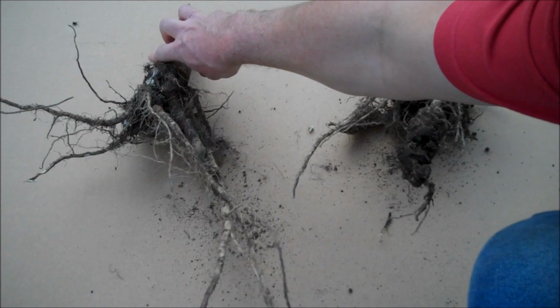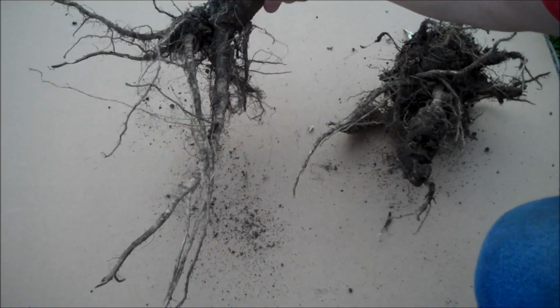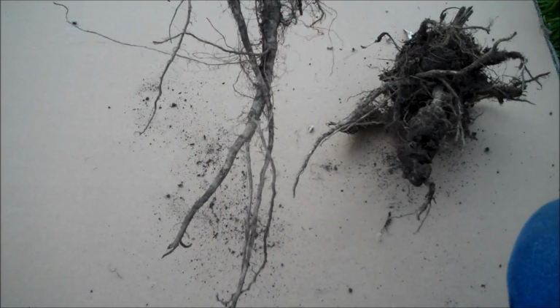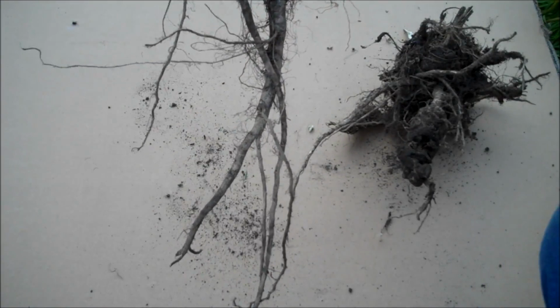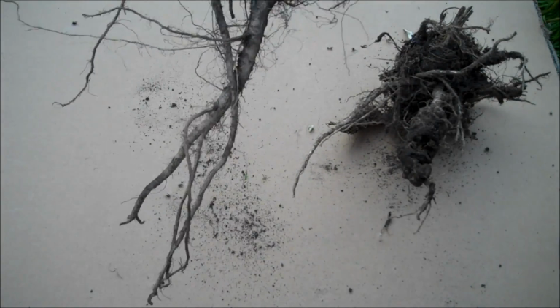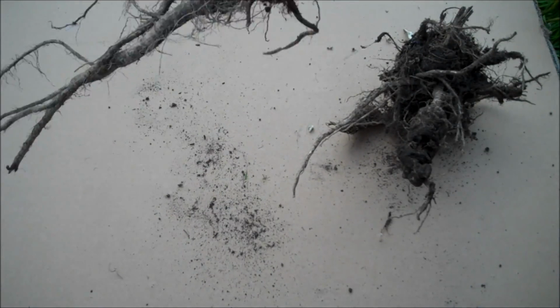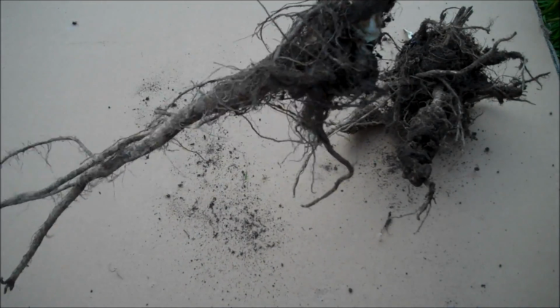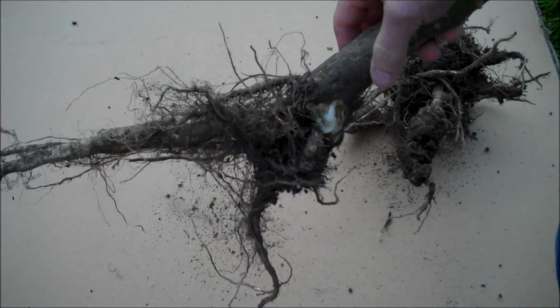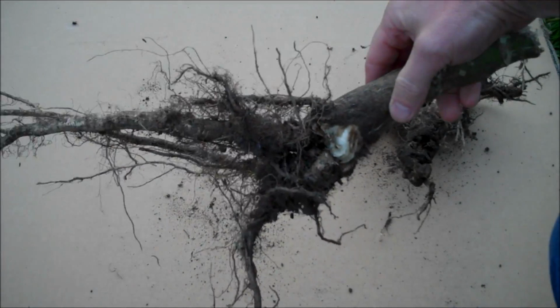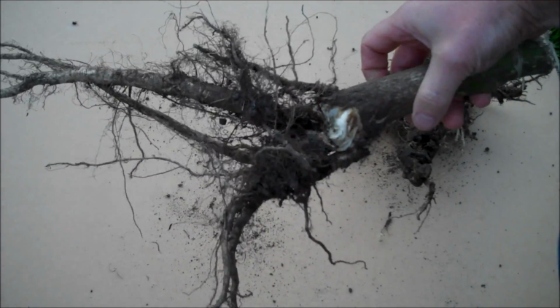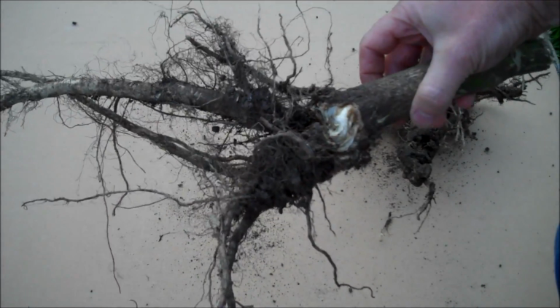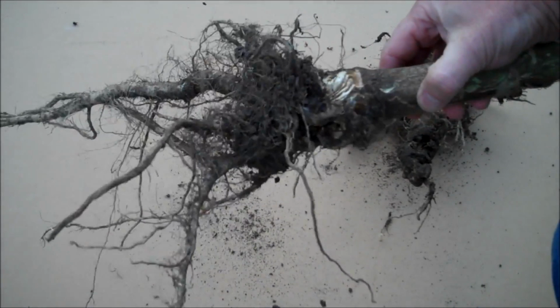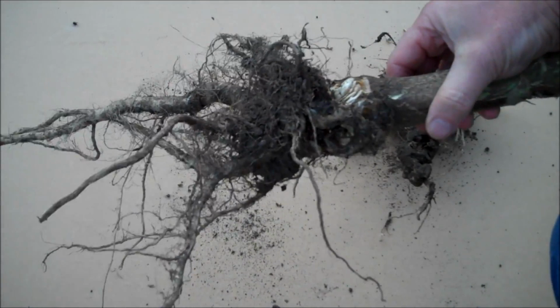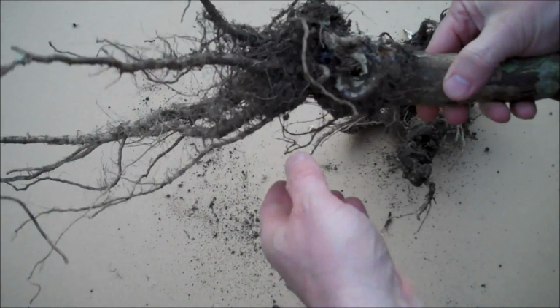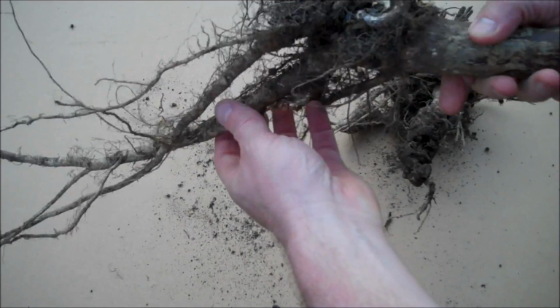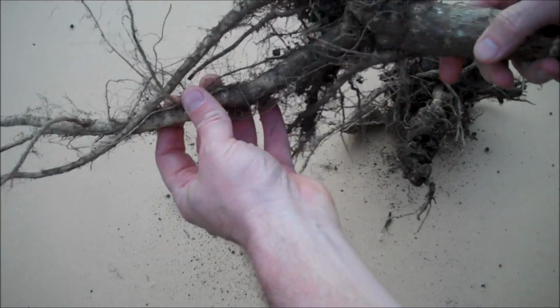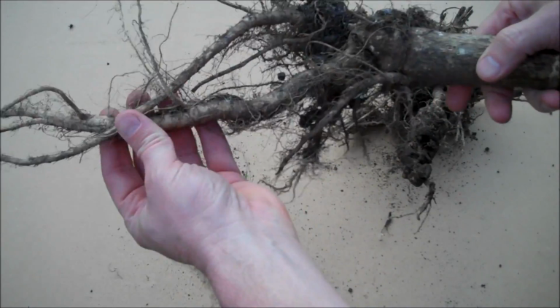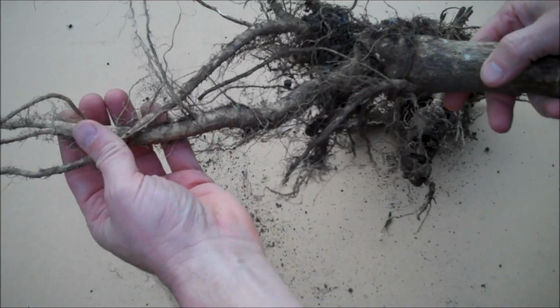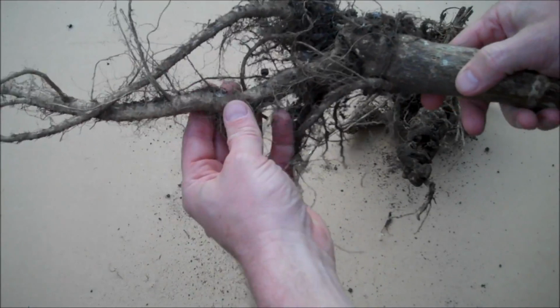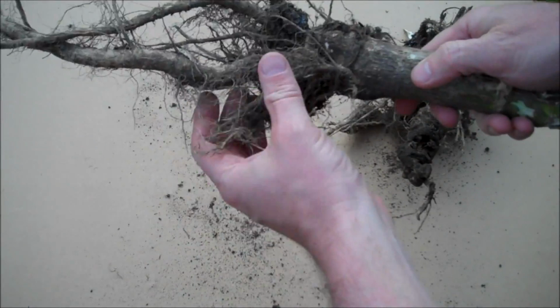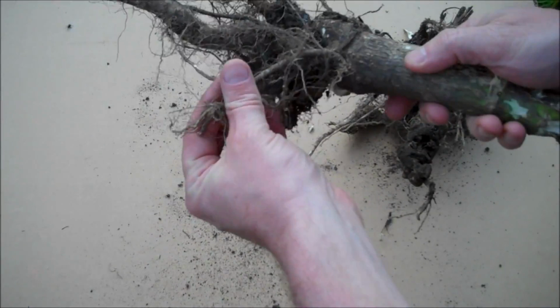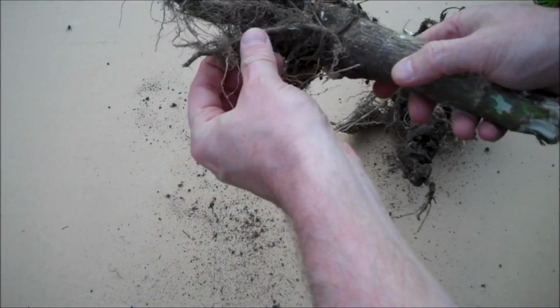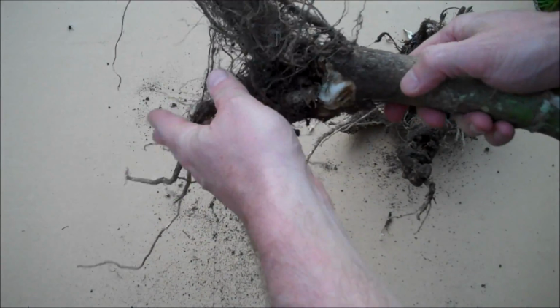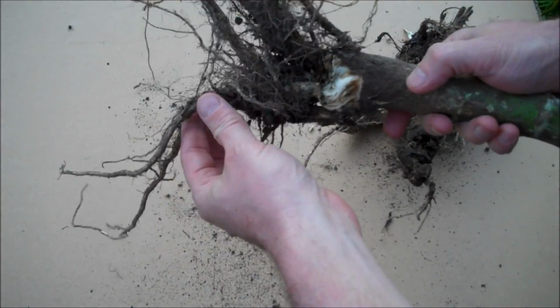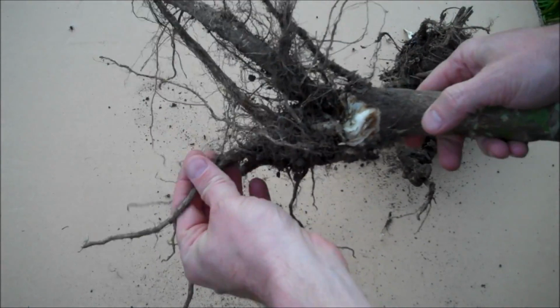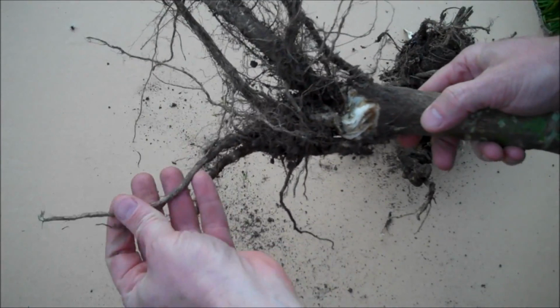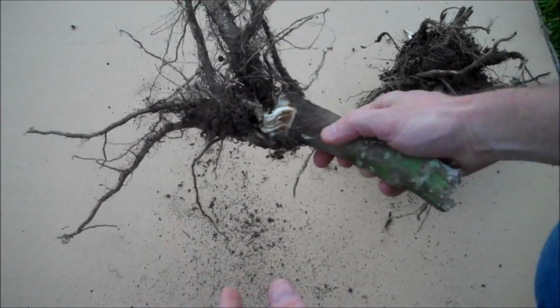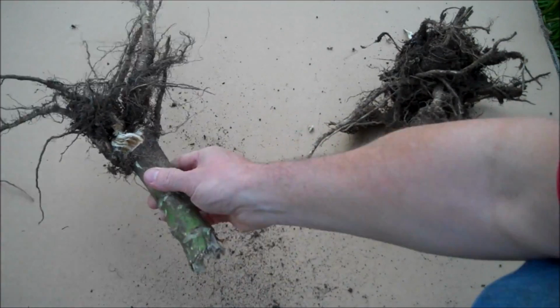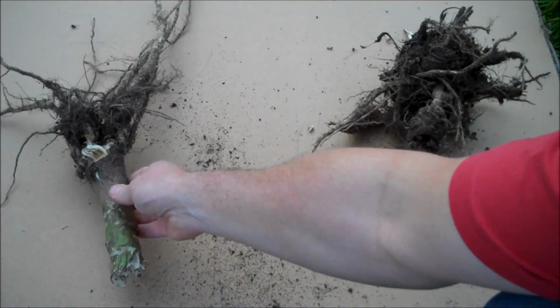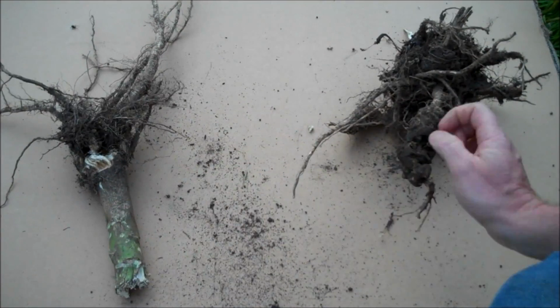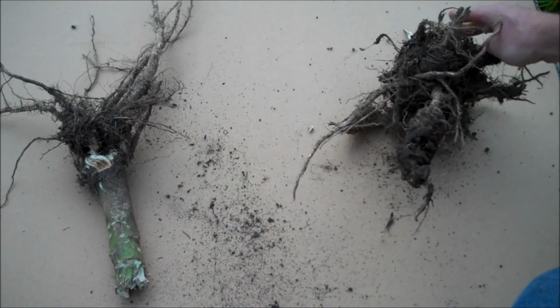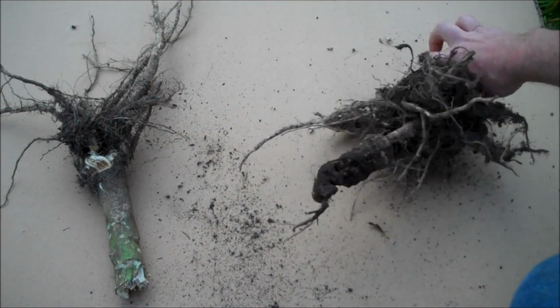Club Root is a fungal infection that affects brassicas. It lives in the soil and gives rise to swollen and distorted roots, yellowing and sticky foliage and inhibited growth.